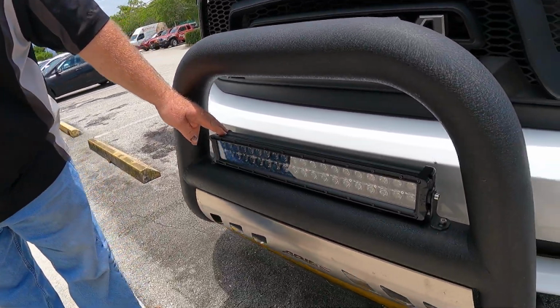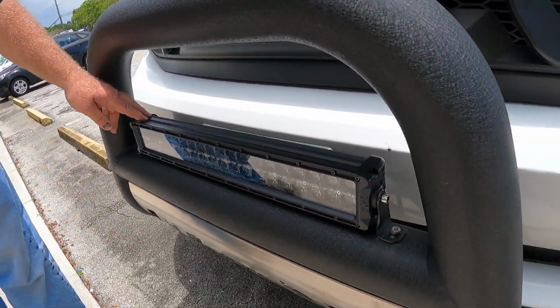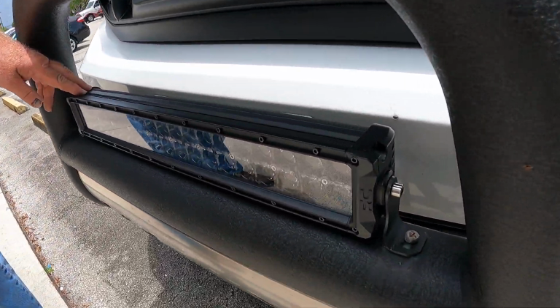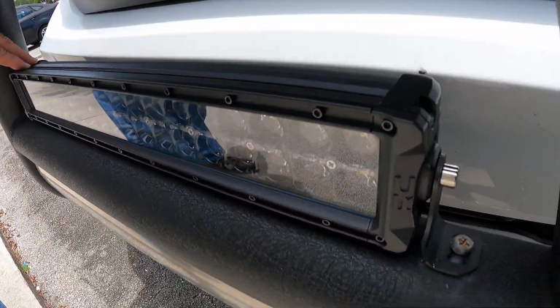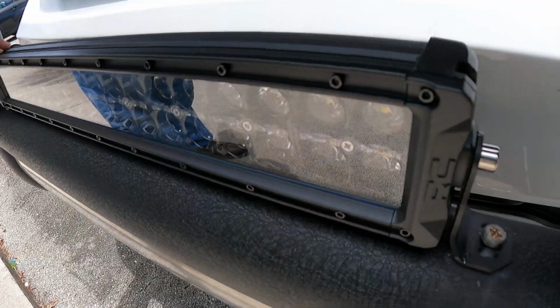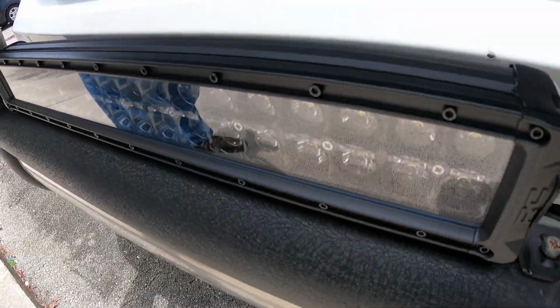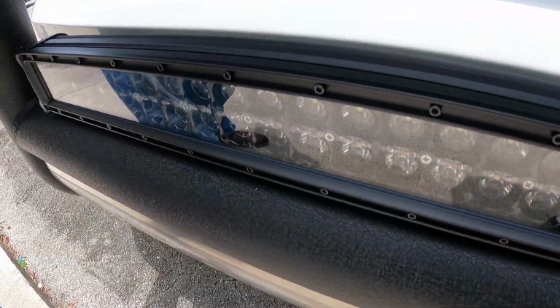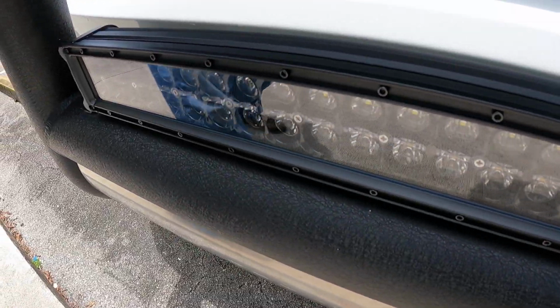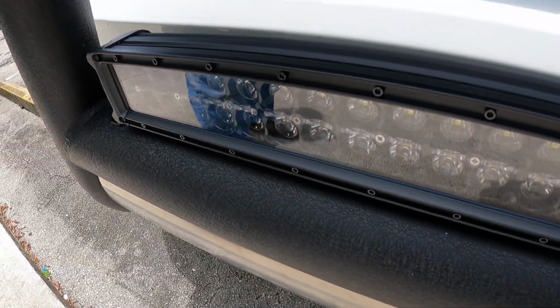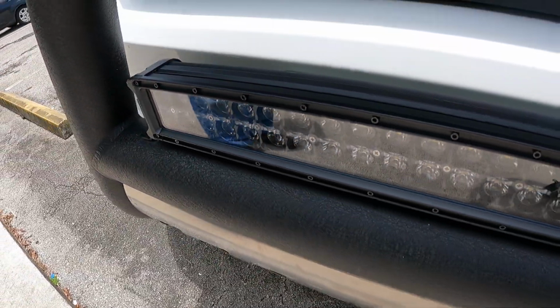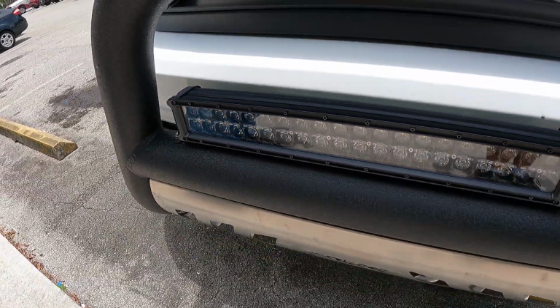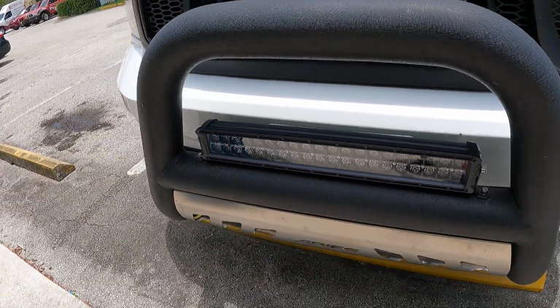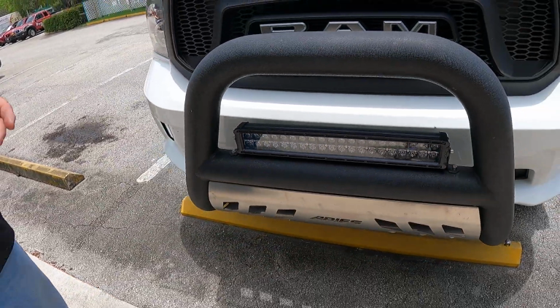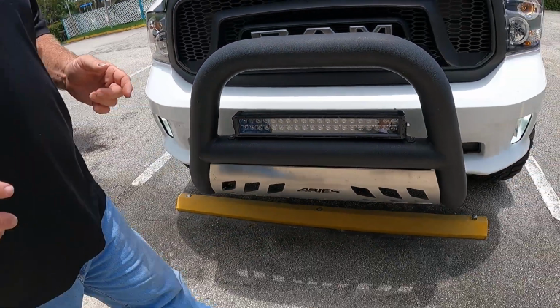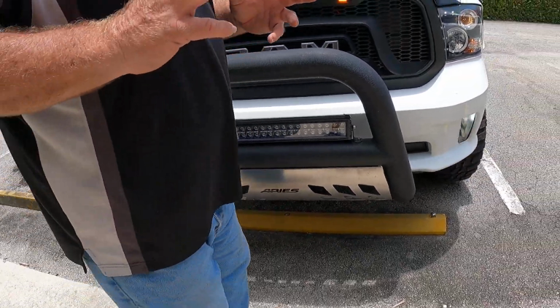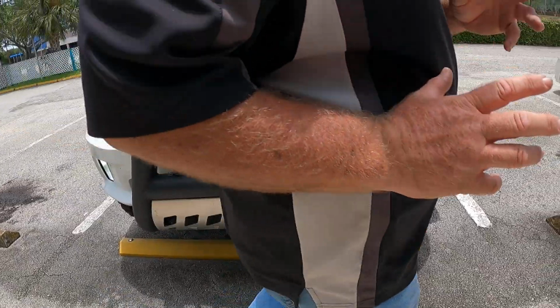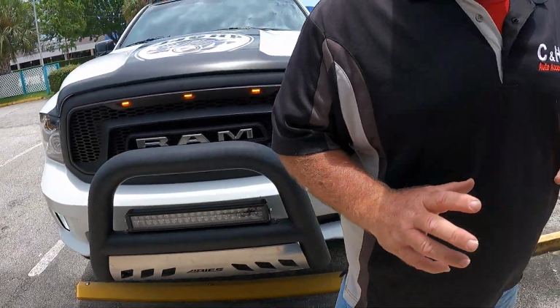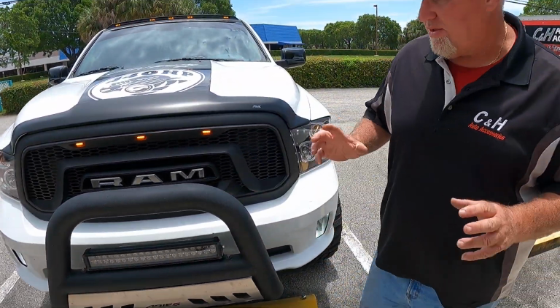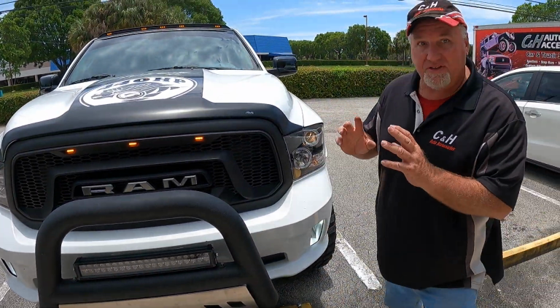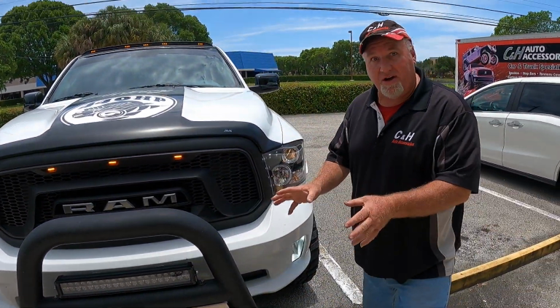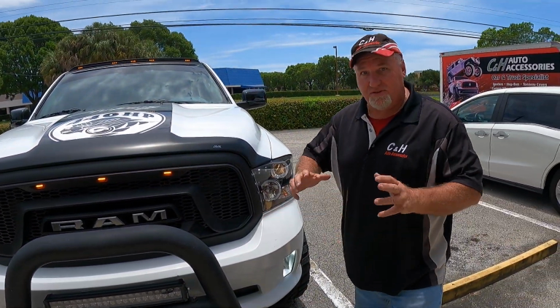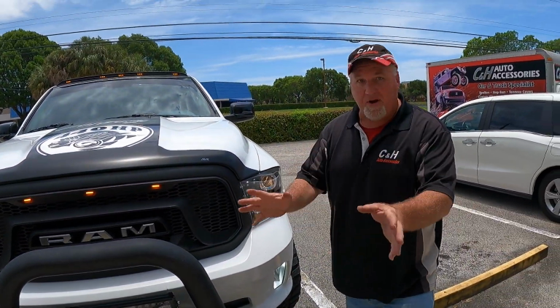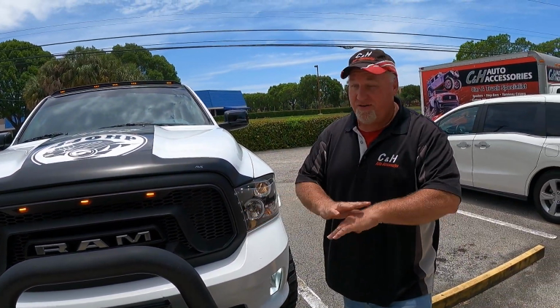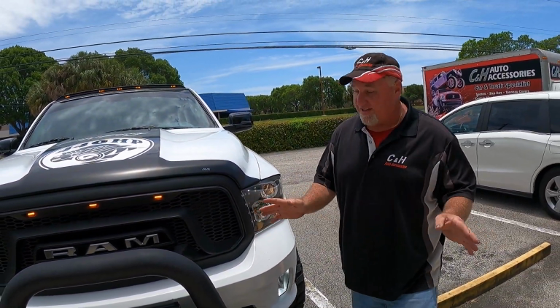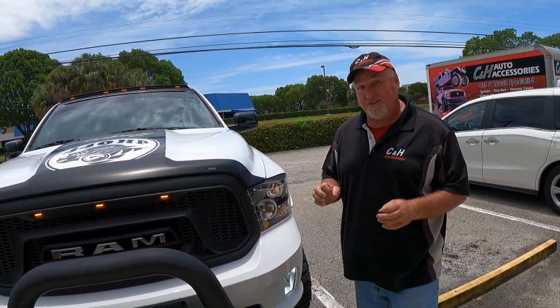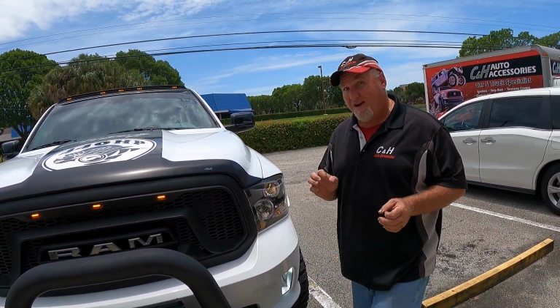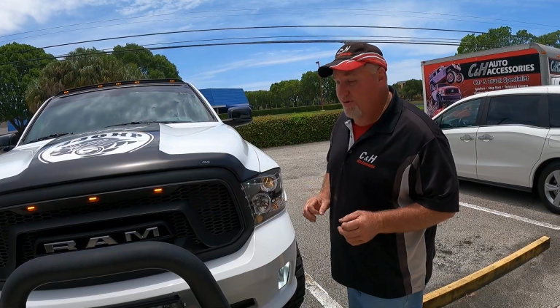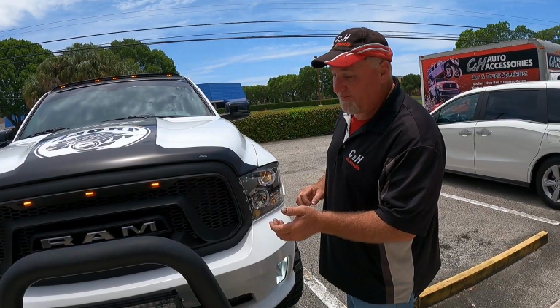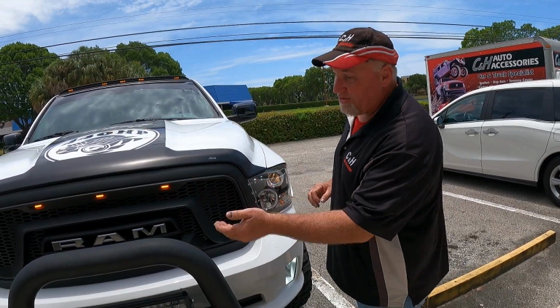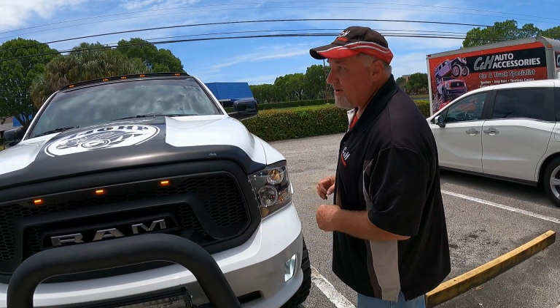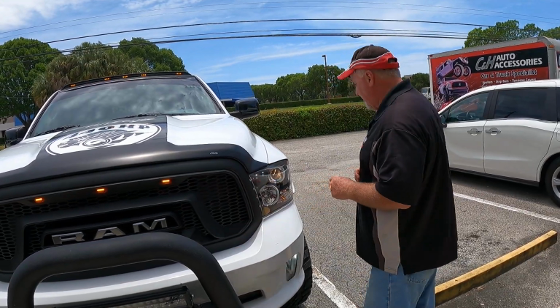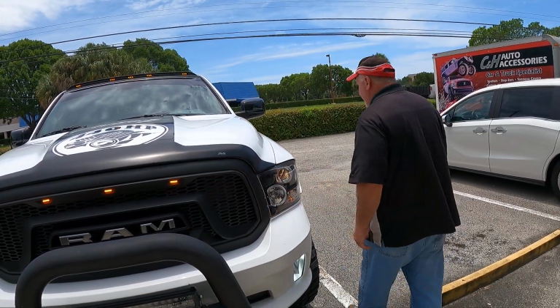Today this is a Rough Country 20-inch double row black DRL light. What is the DRL? Most lights are either on and super bright or you don't want to see it. The DRL gives you an option of driving around with the light on.